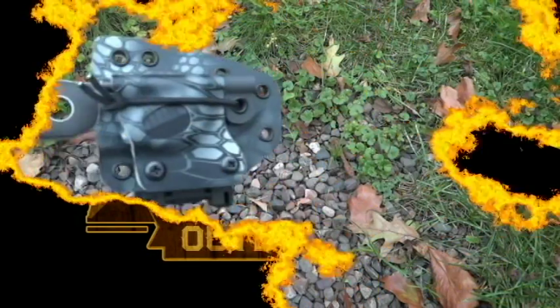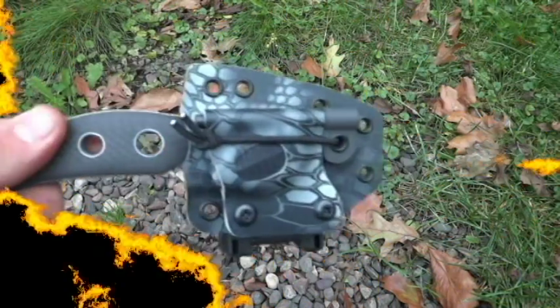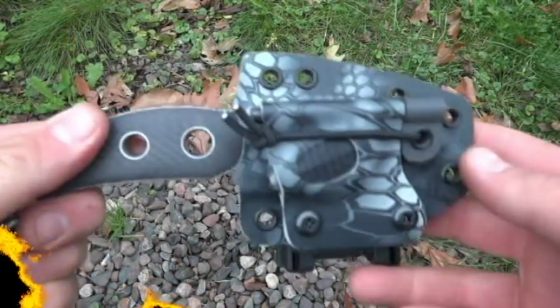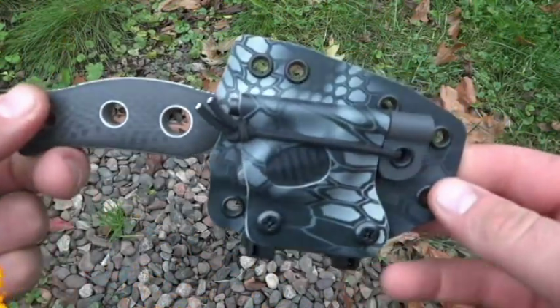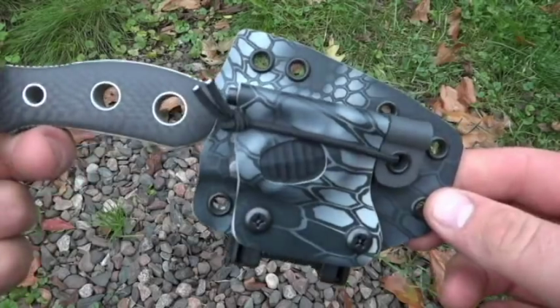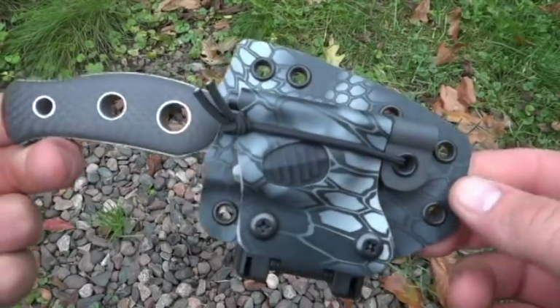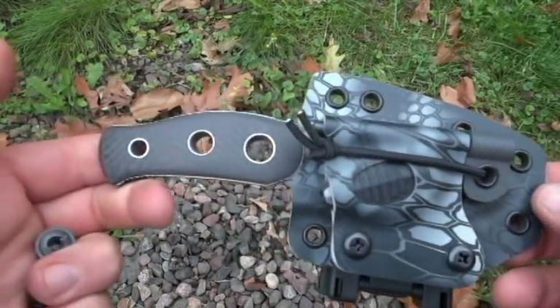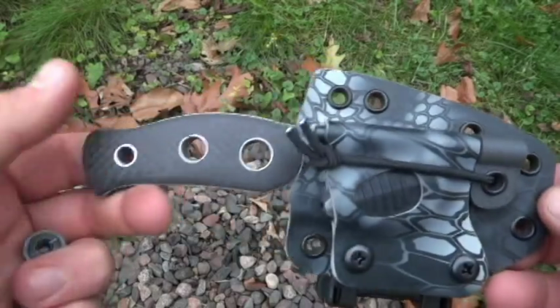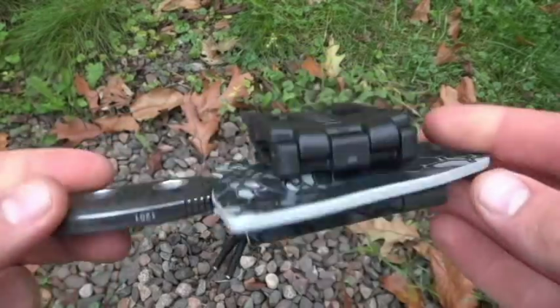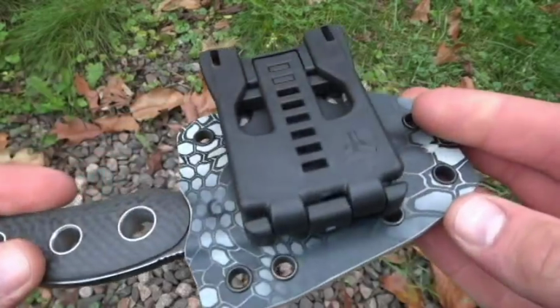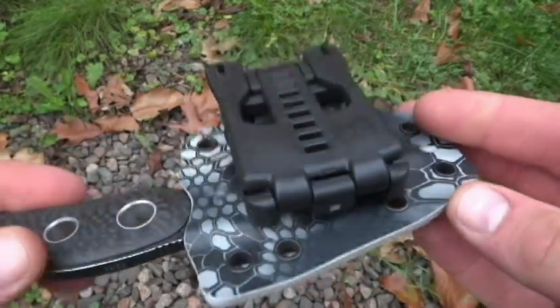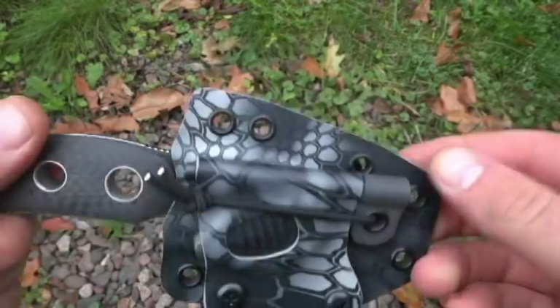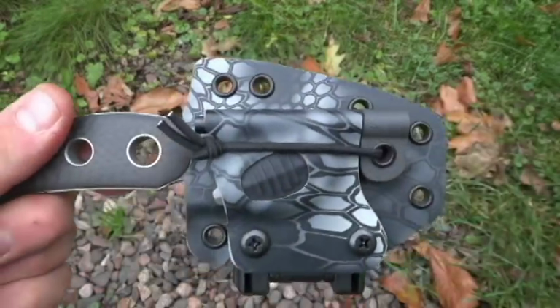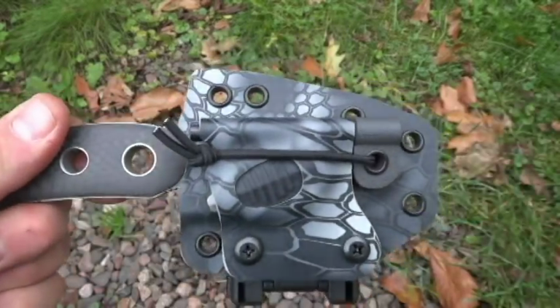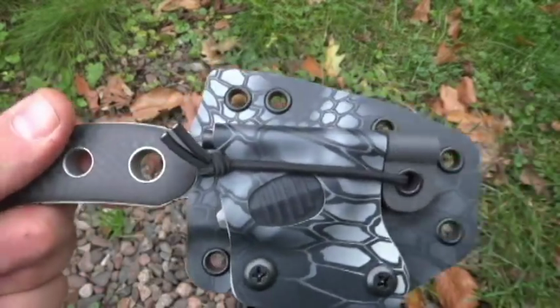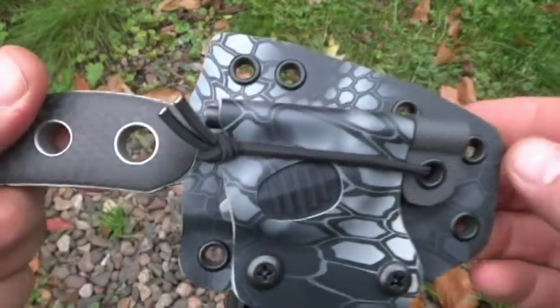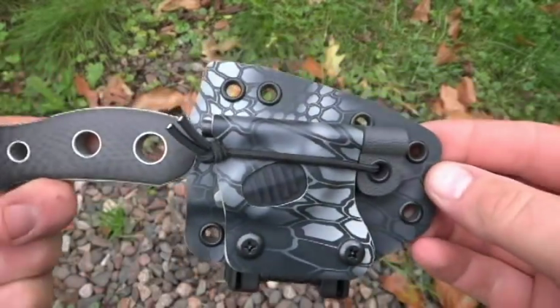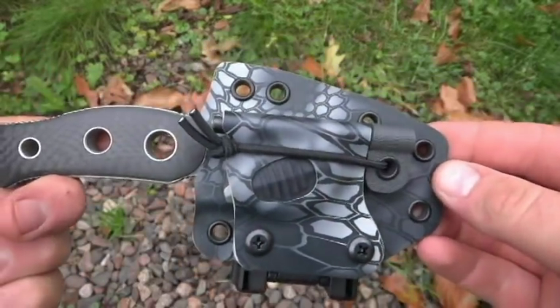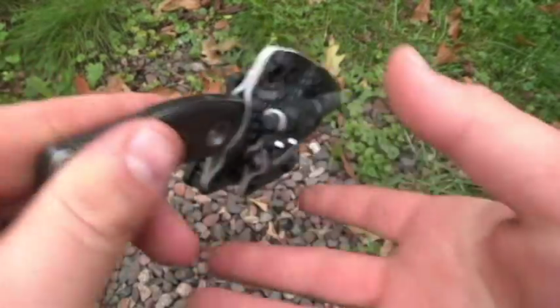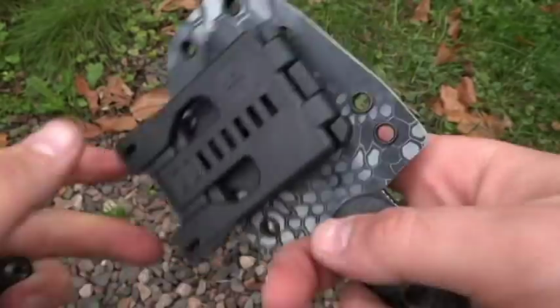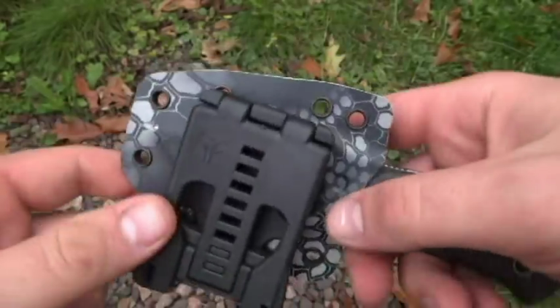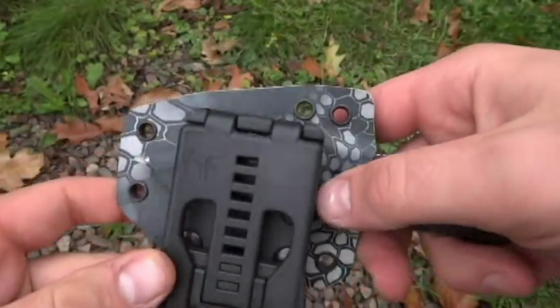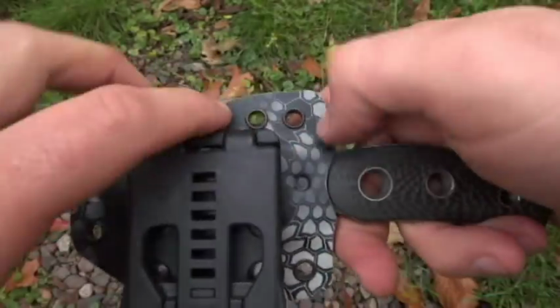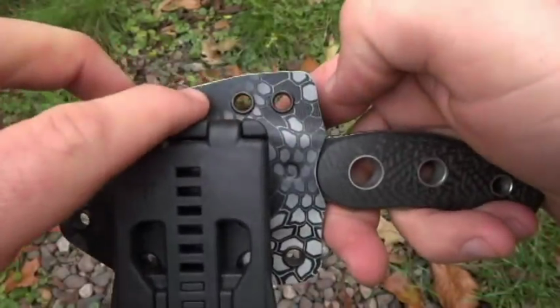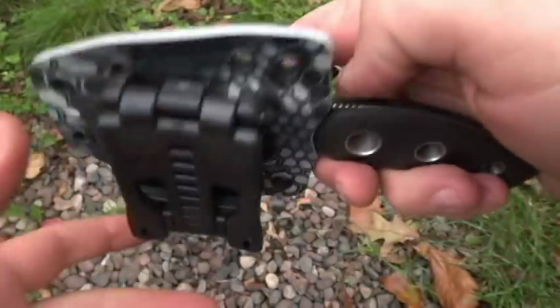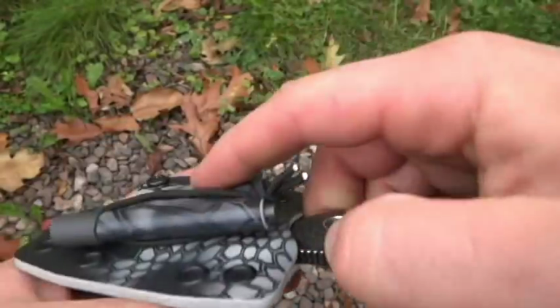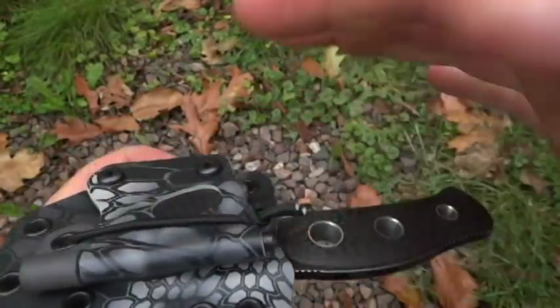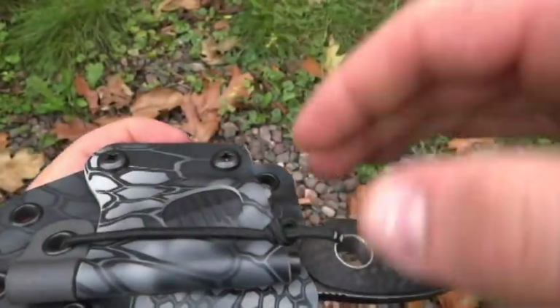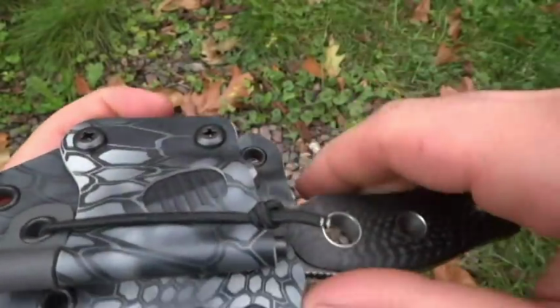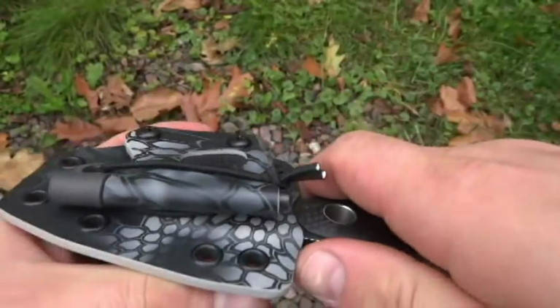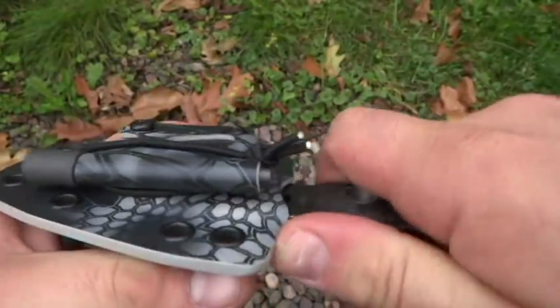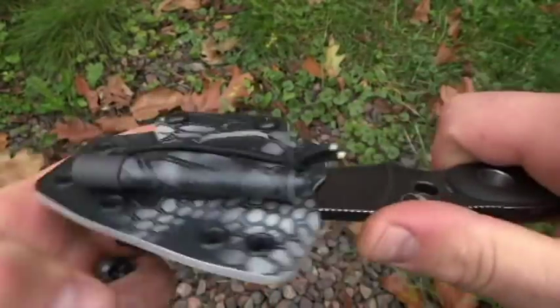Hey guys, this is Mathcruzzy Outdoors. This is the sheath setup horizontal style. This is cross draw. It's got the large tech lock, cross draw style.